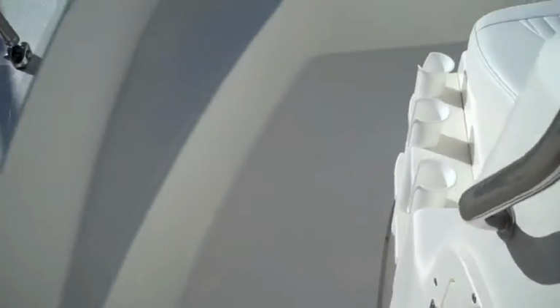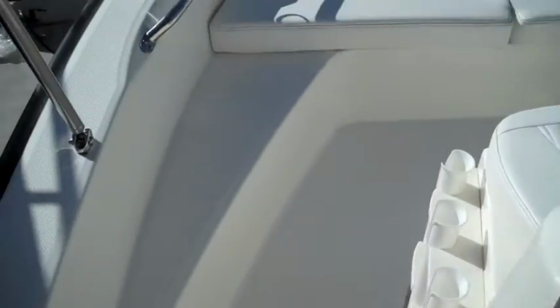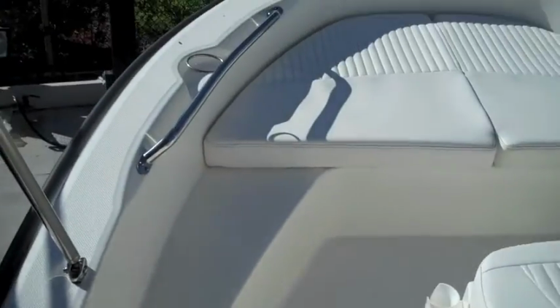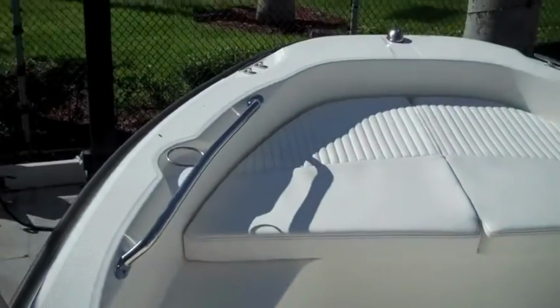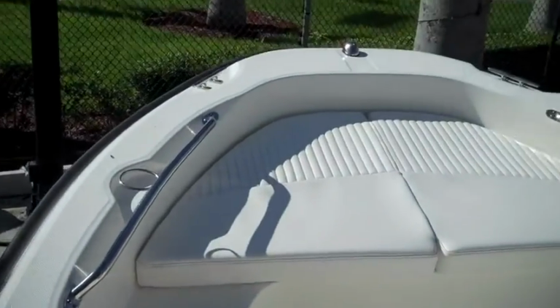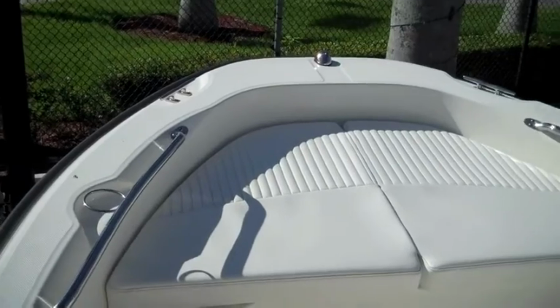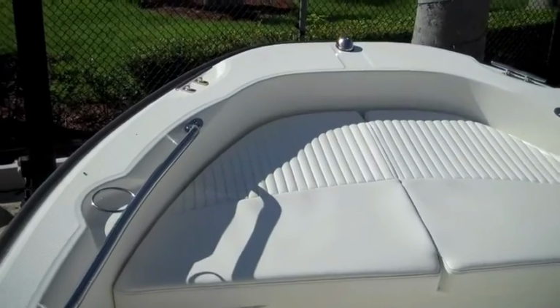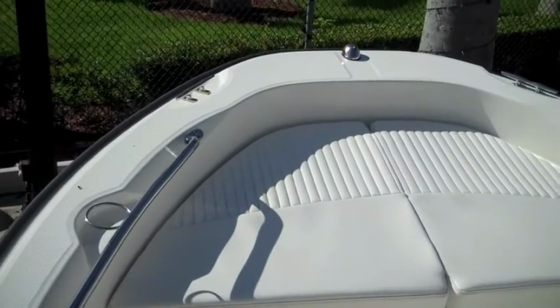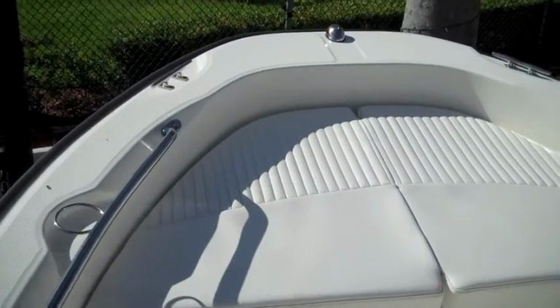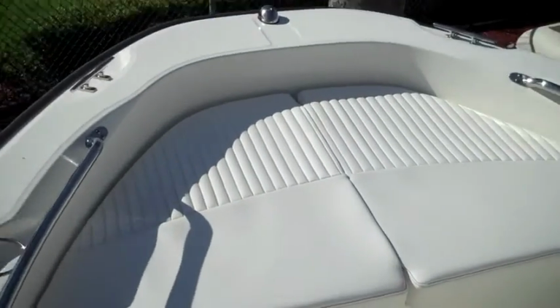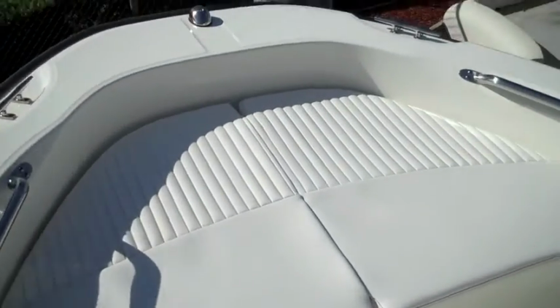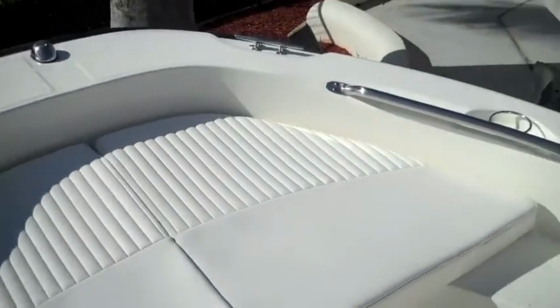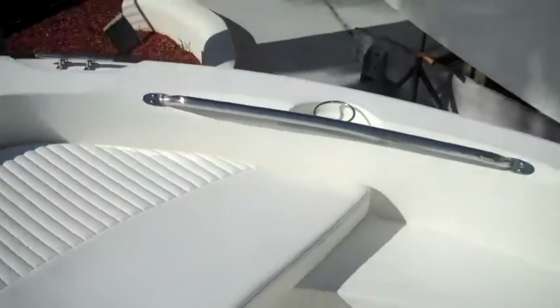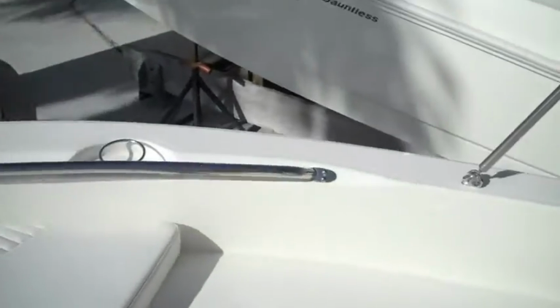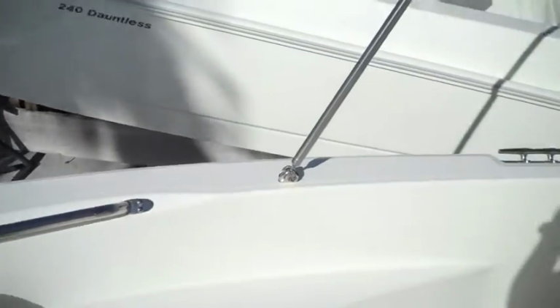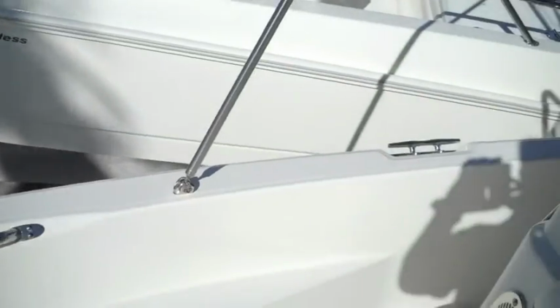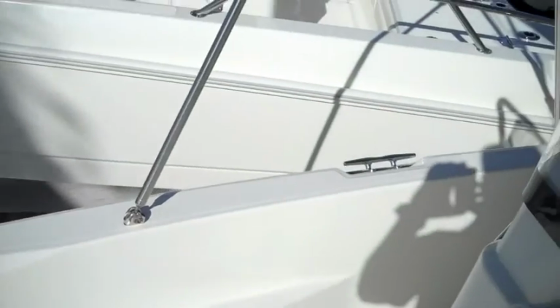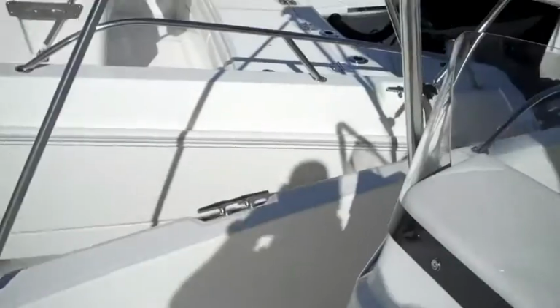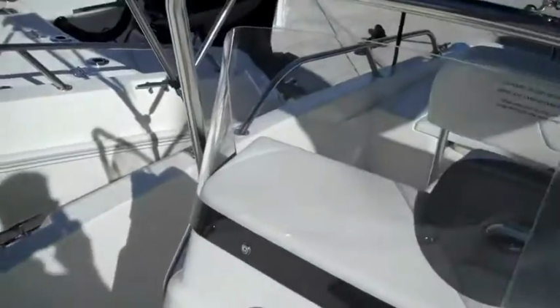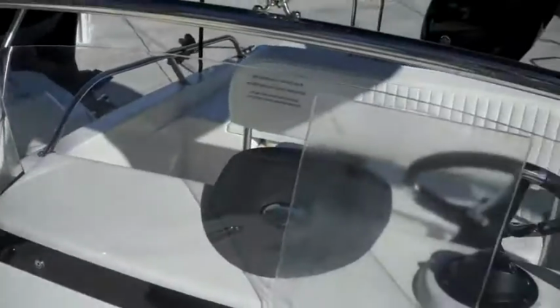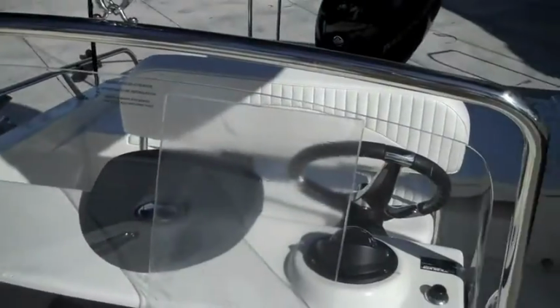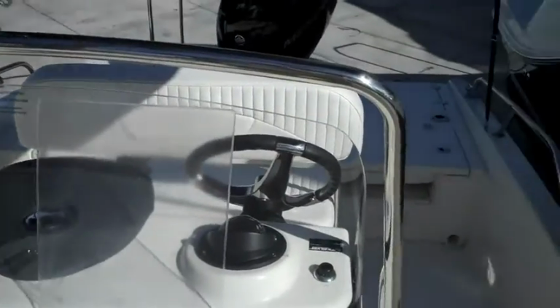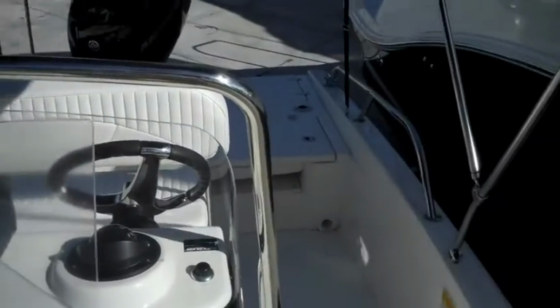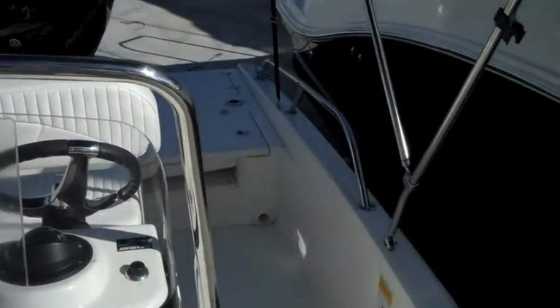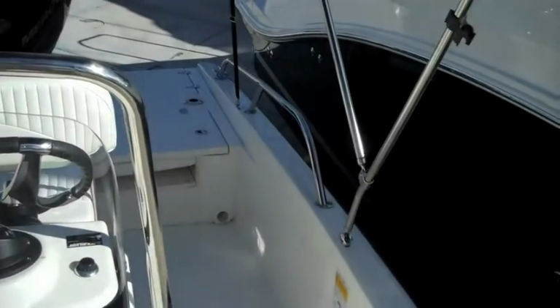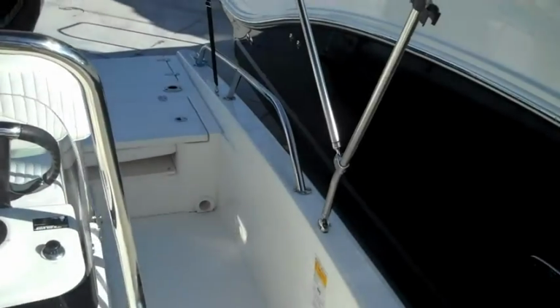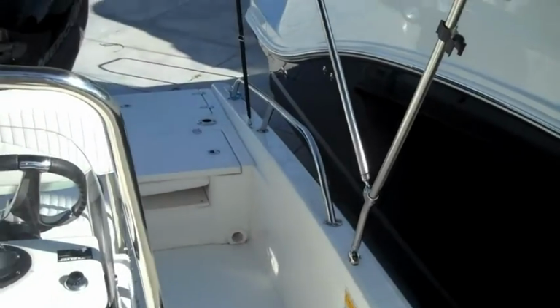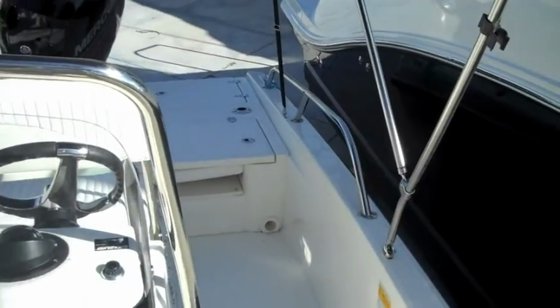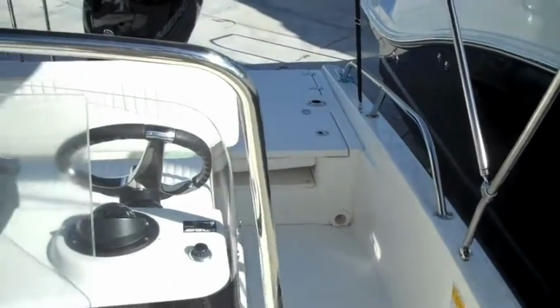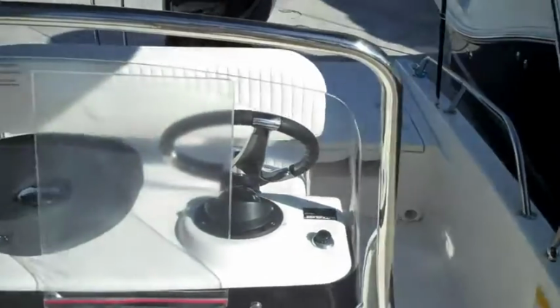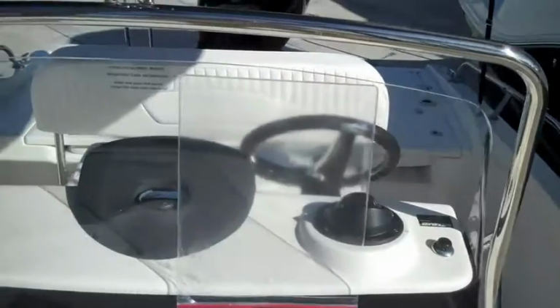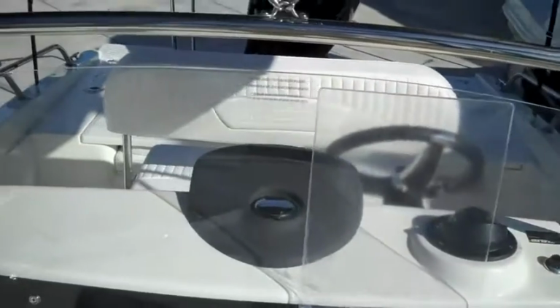And there you have it — just a brief video on the 2014 180 Dauntless. I hope you enjoyed it. Bye bye.